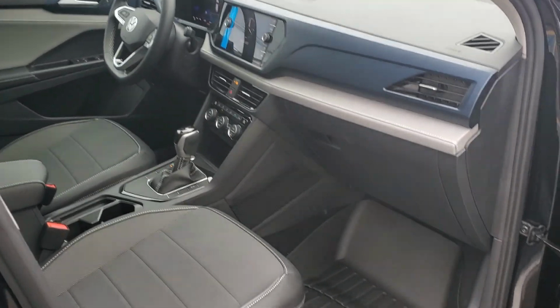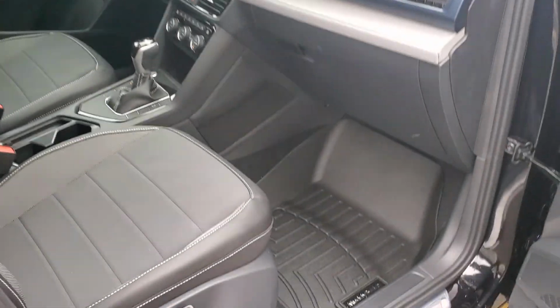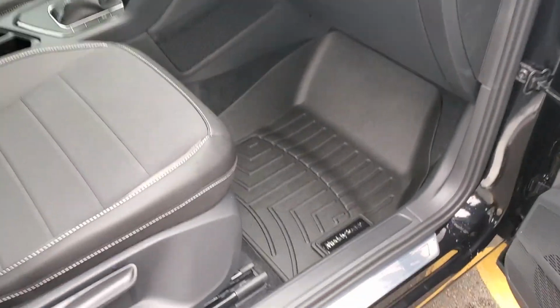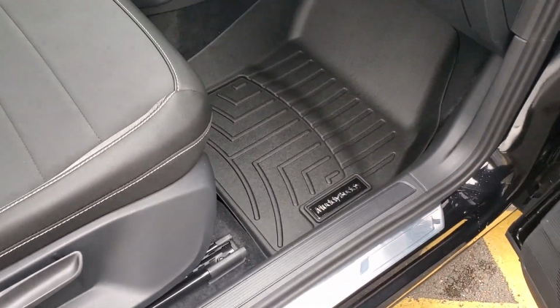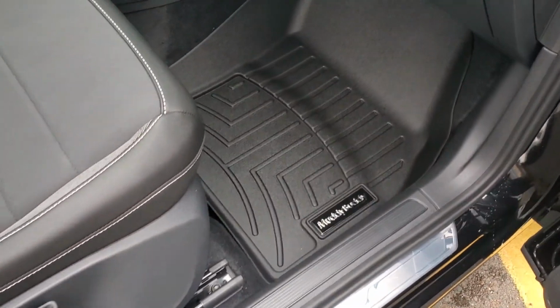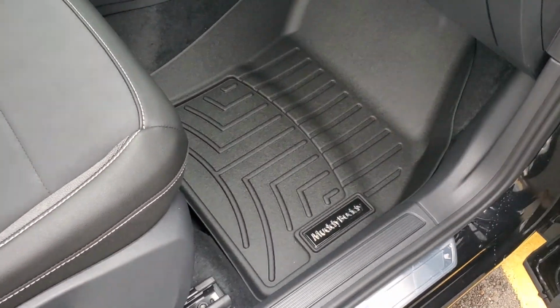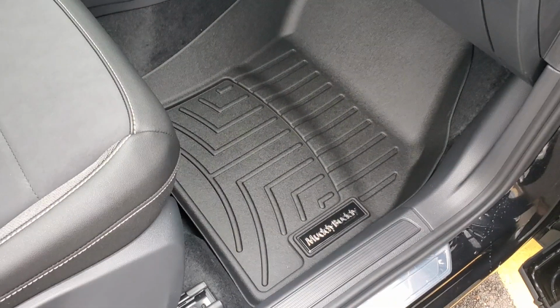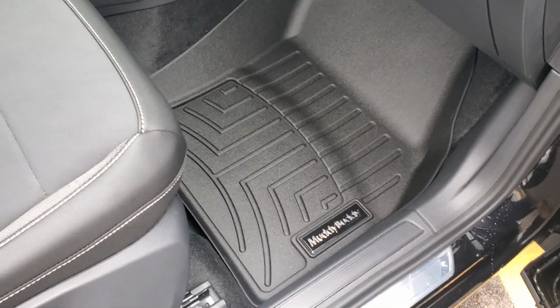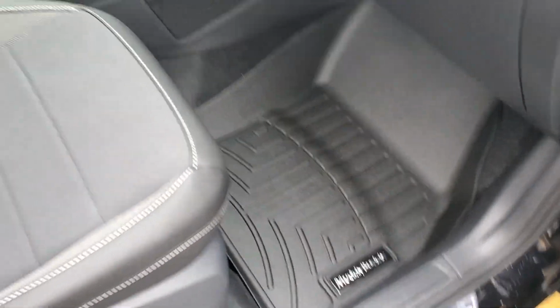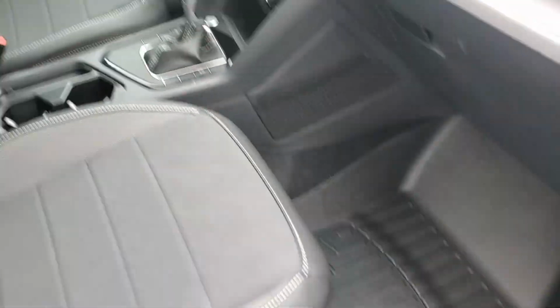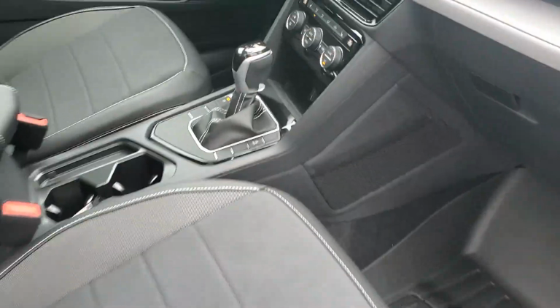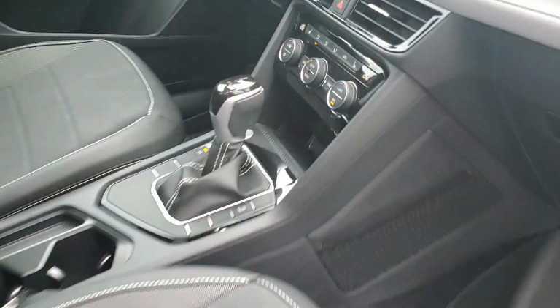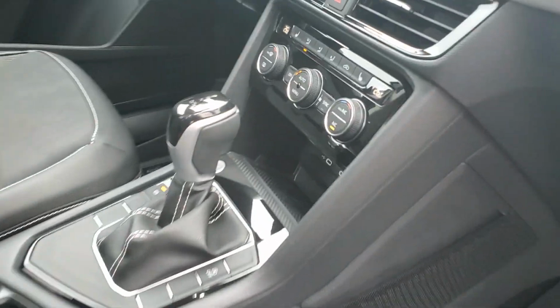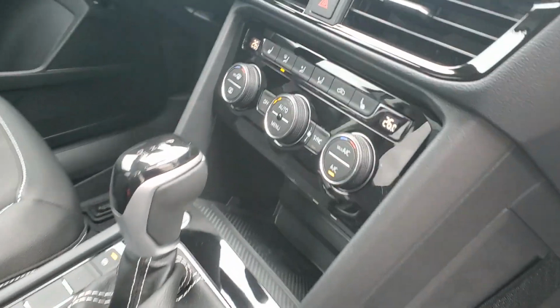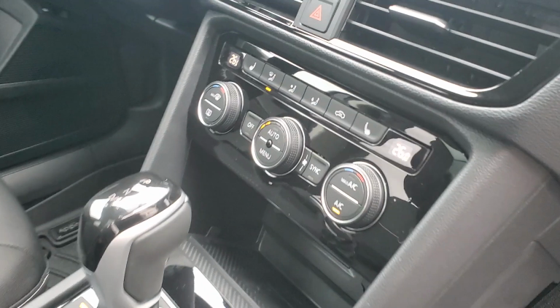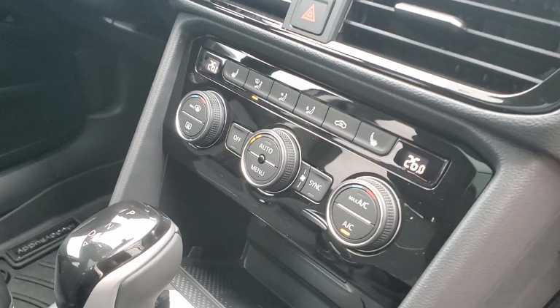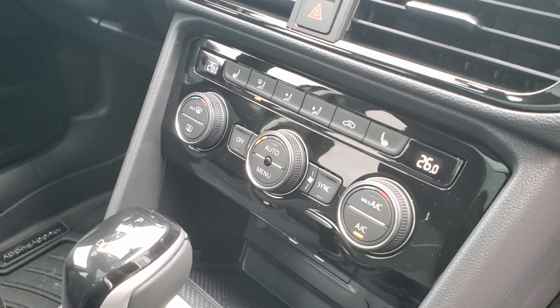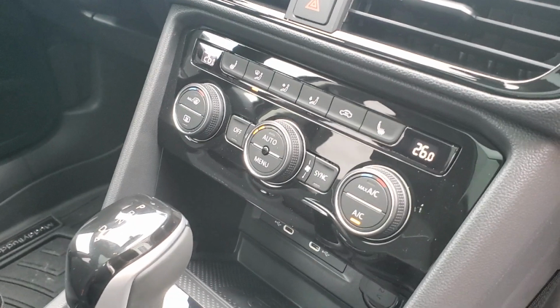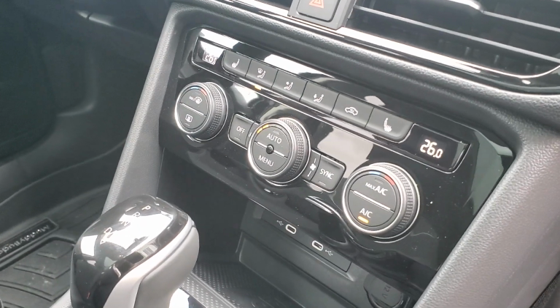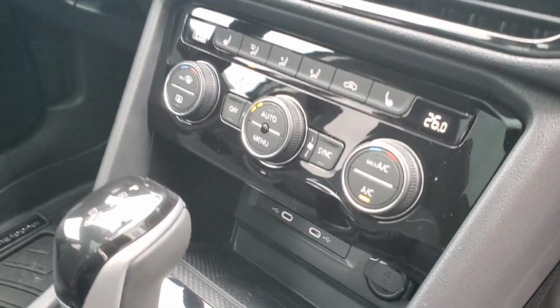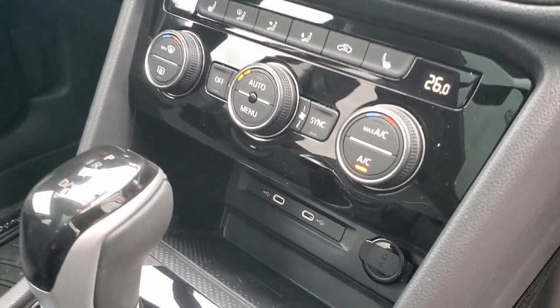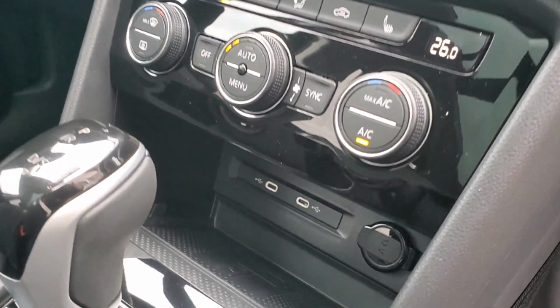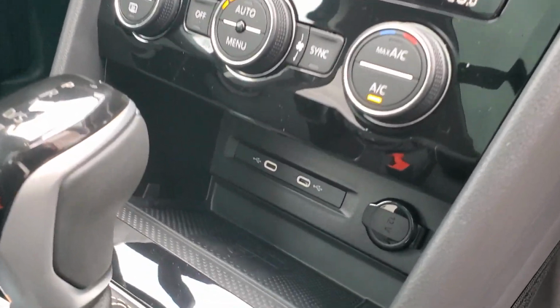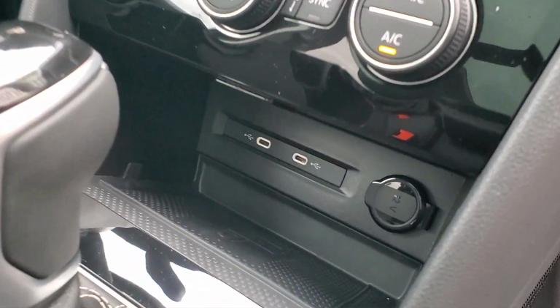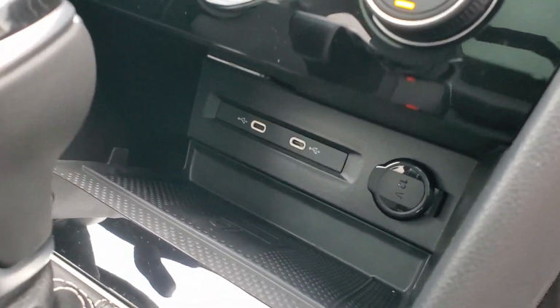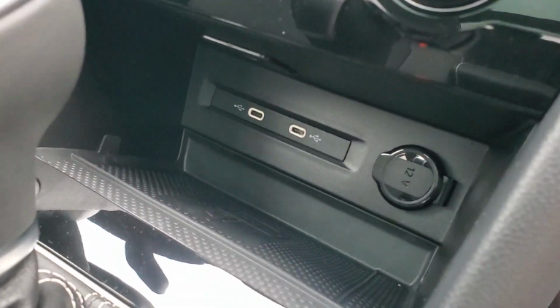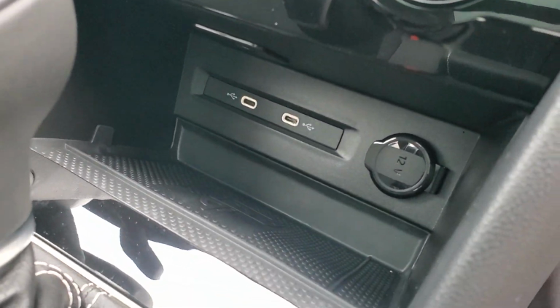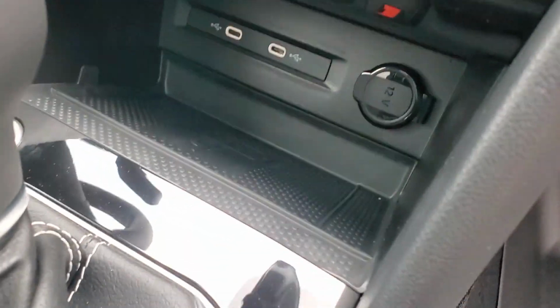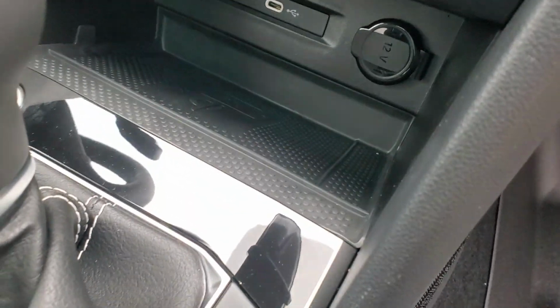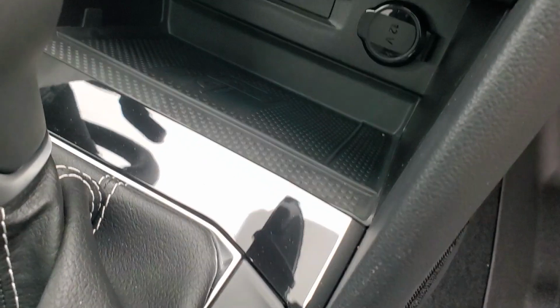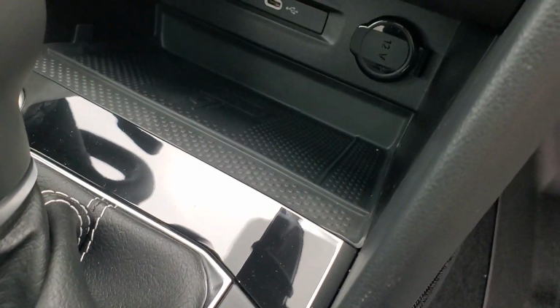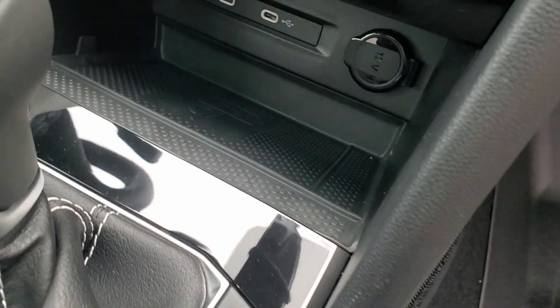We've got it outfitted here with the Muddy Buddy WeatherTech floor liners. There's your heated seats and ventilation controls, dual USB-C ports, and the wireless charging pad.